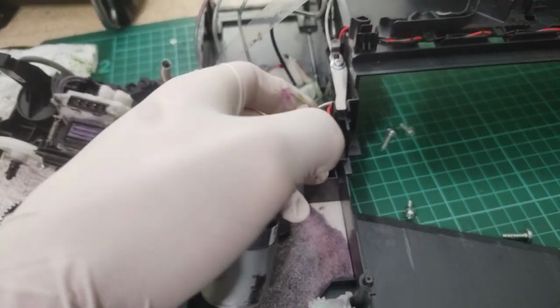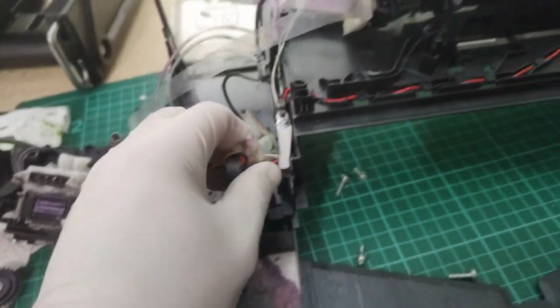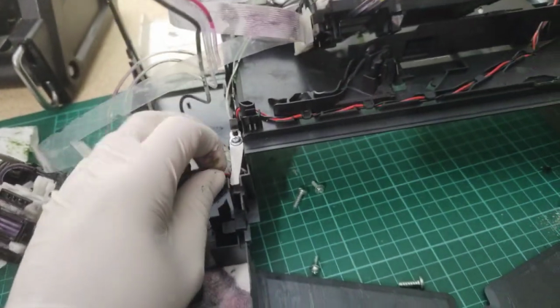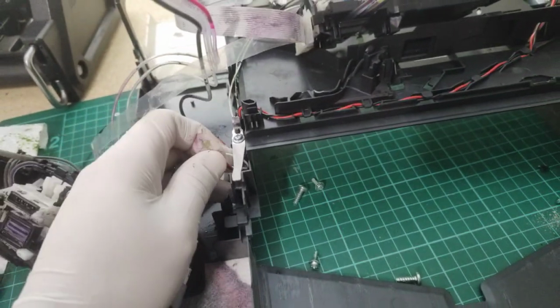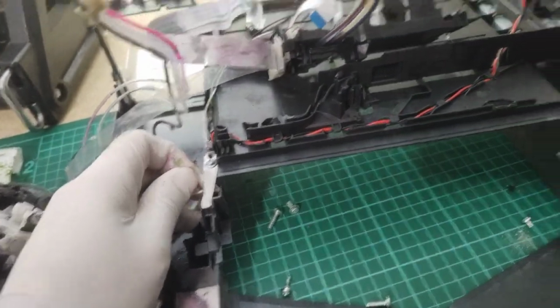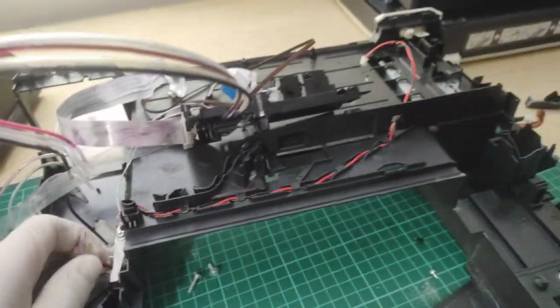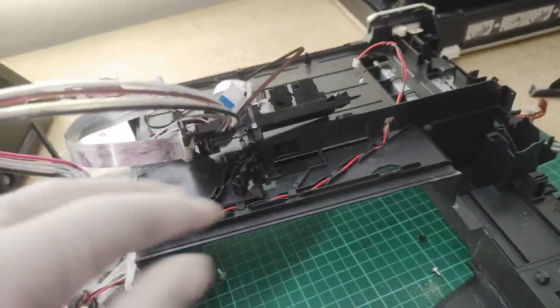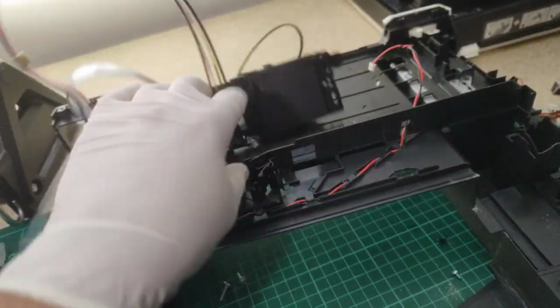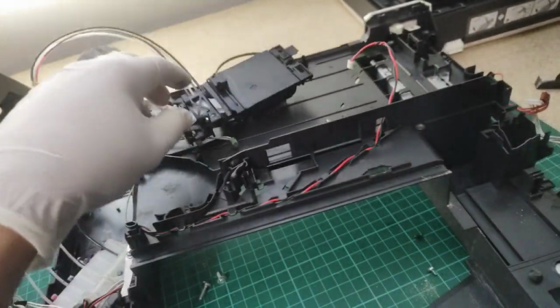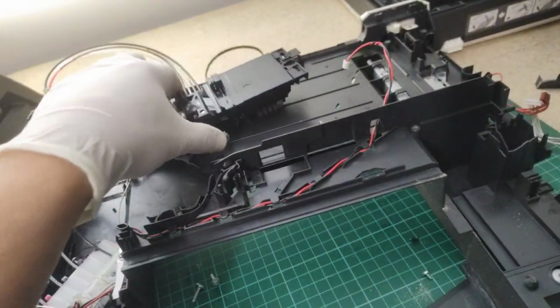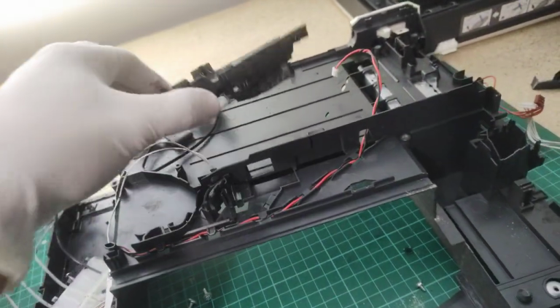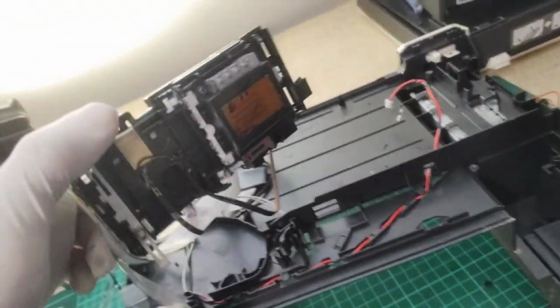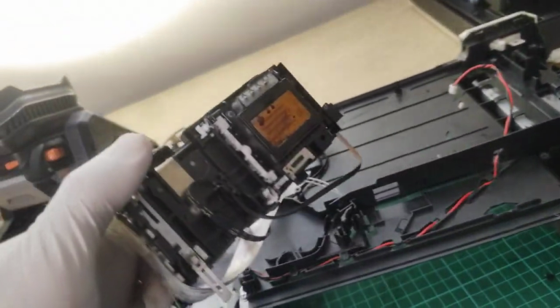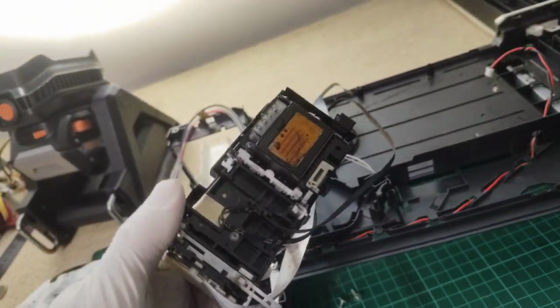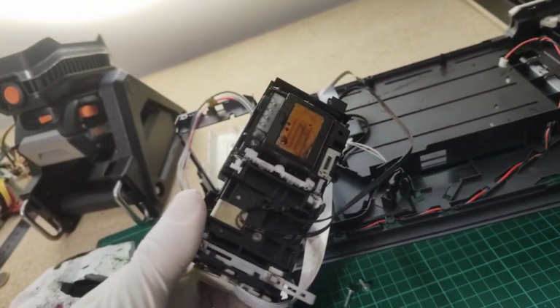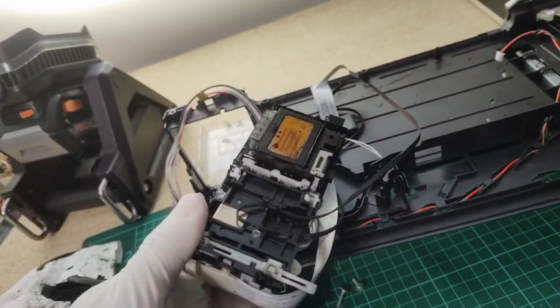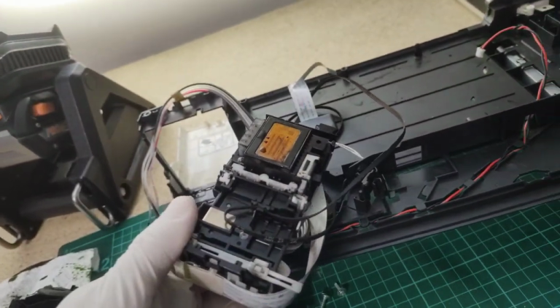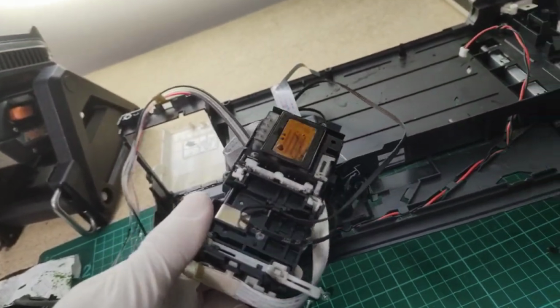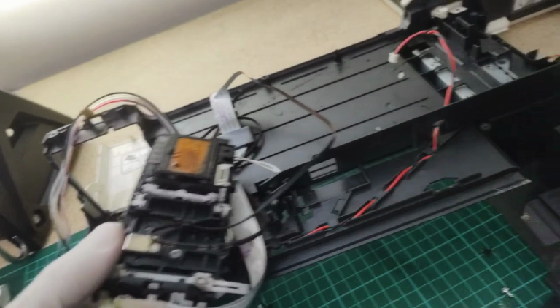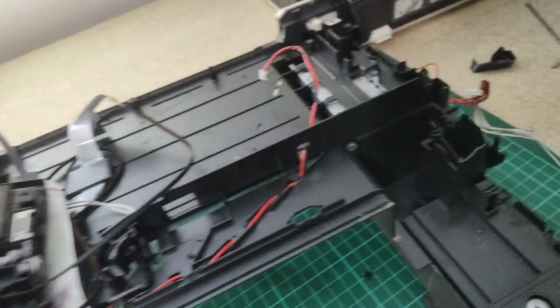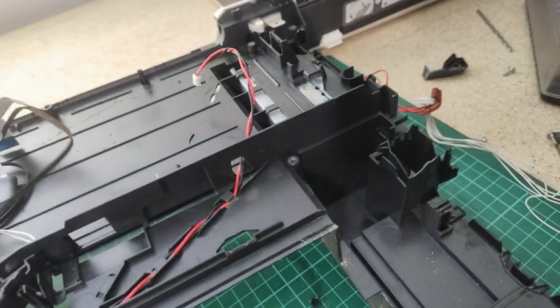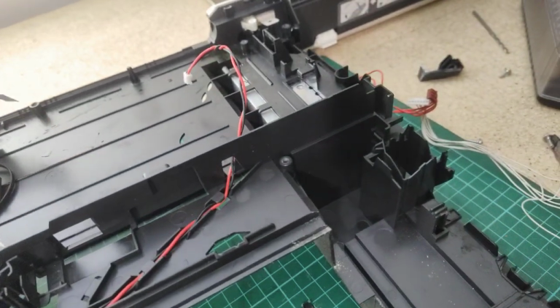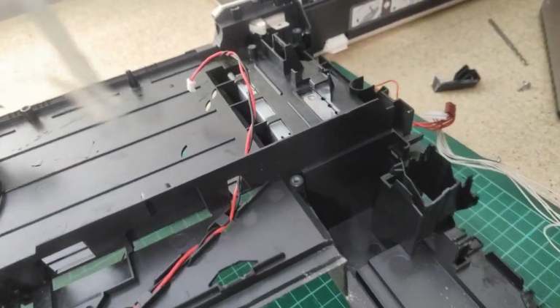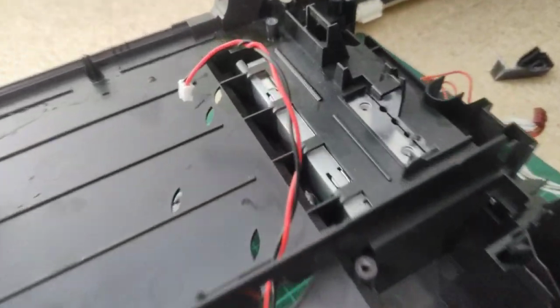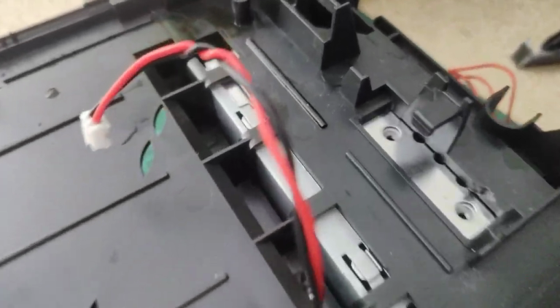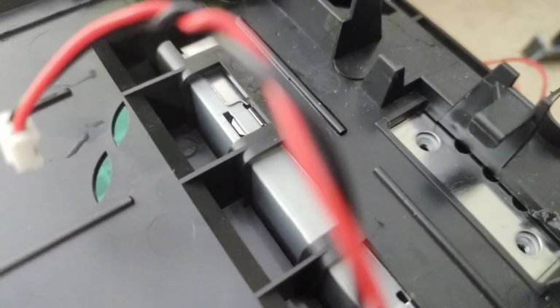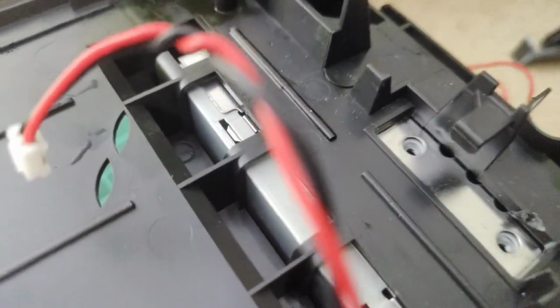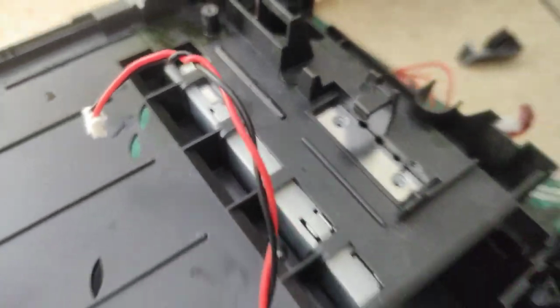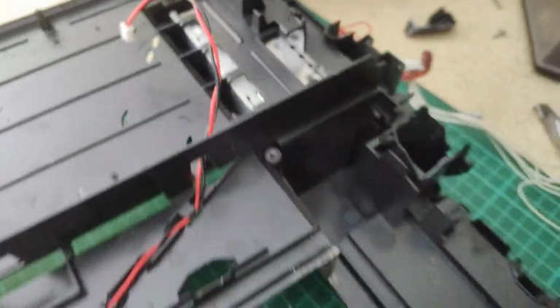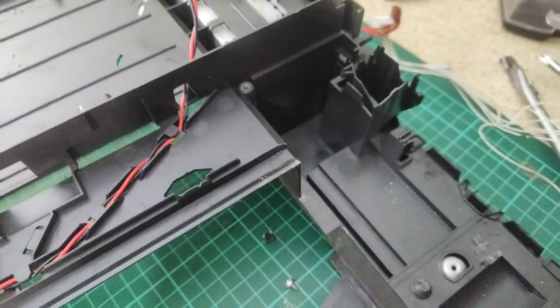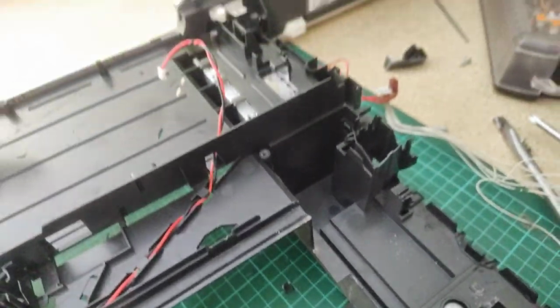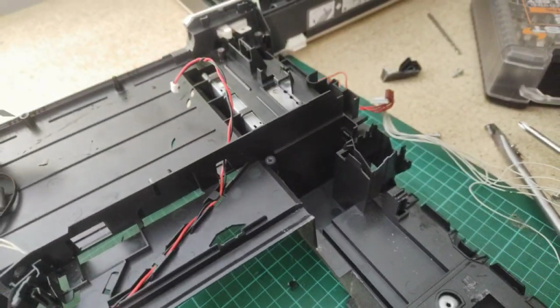Maybe let's get this big piece of plastic out of it. I reckon that's the power supply — let's get to that.